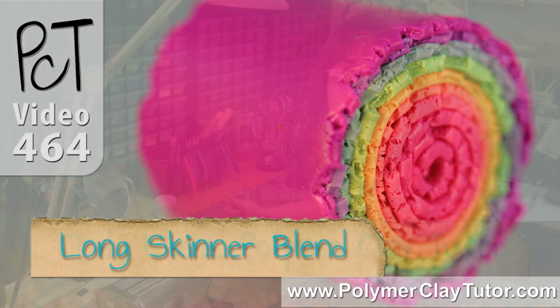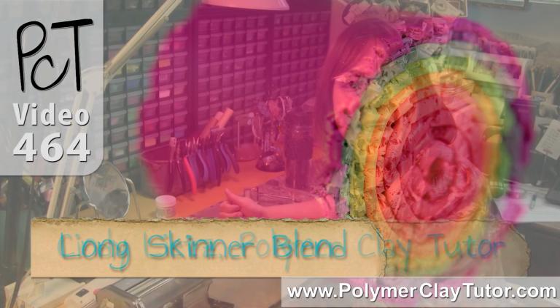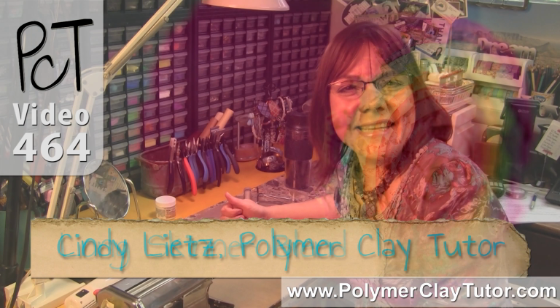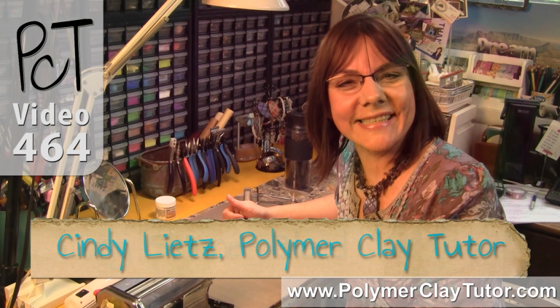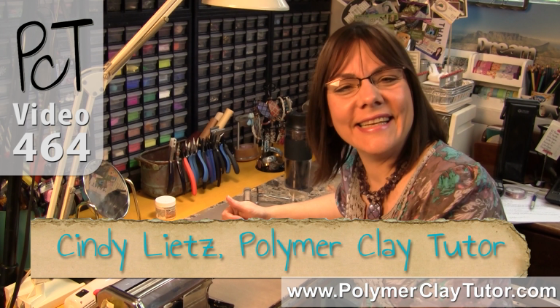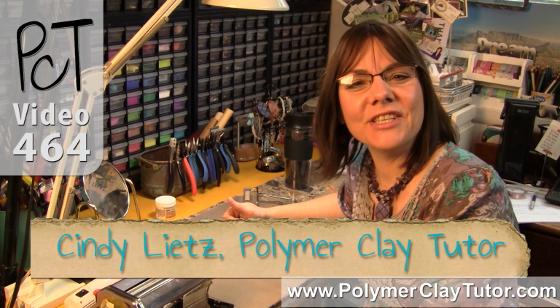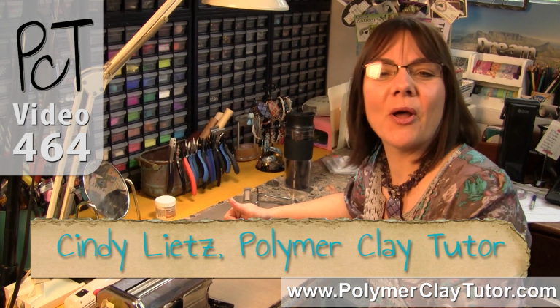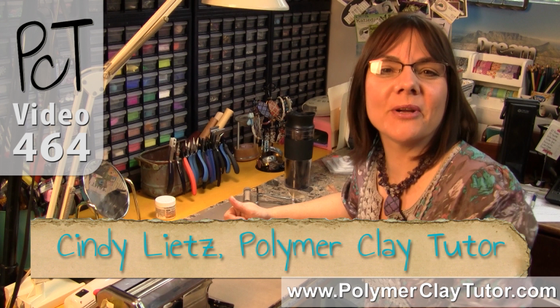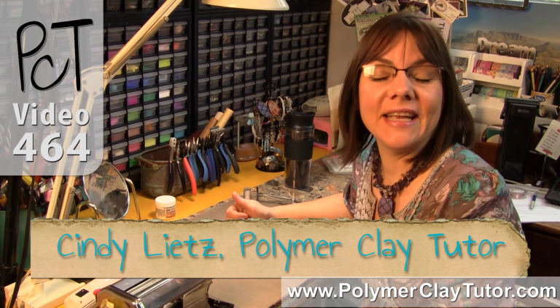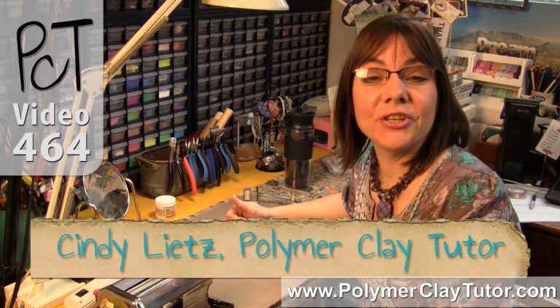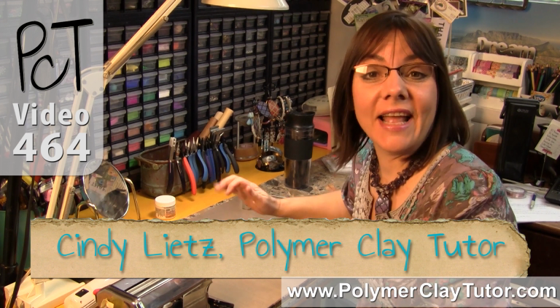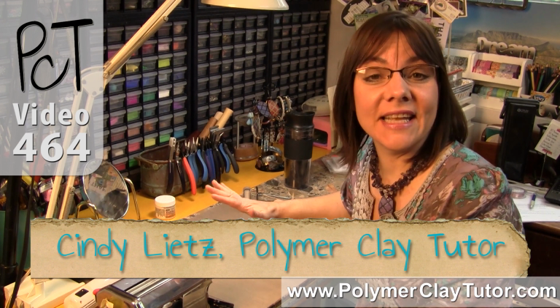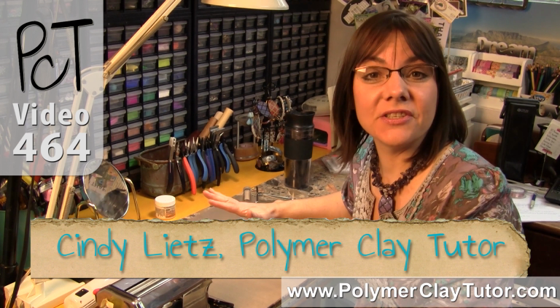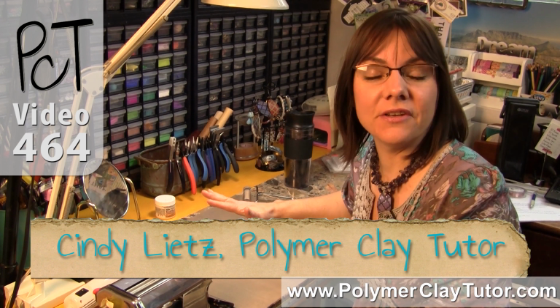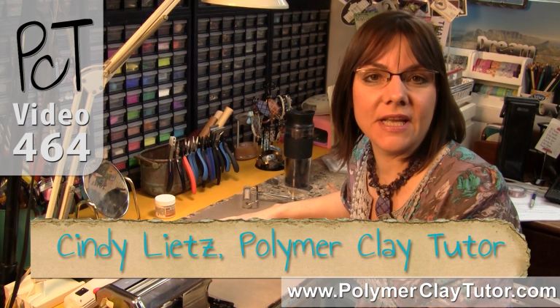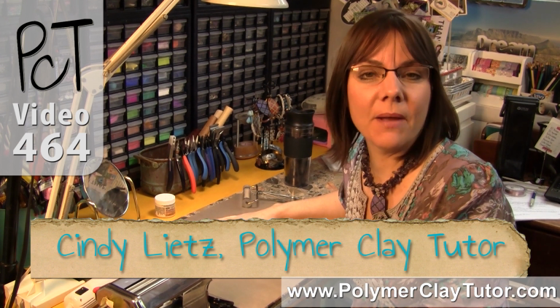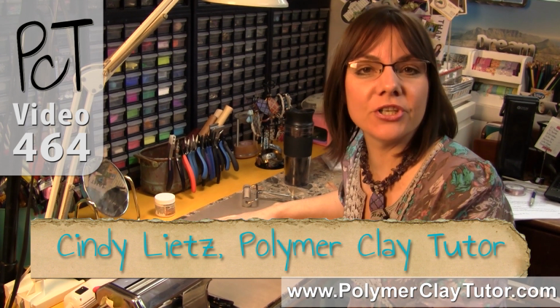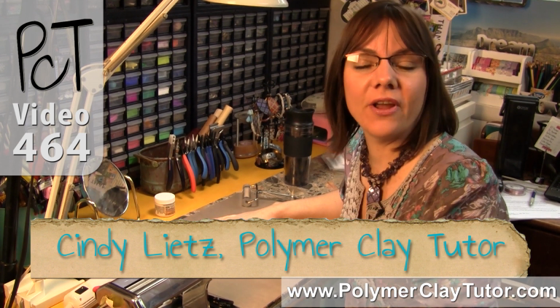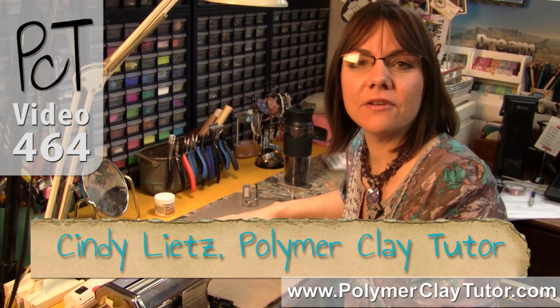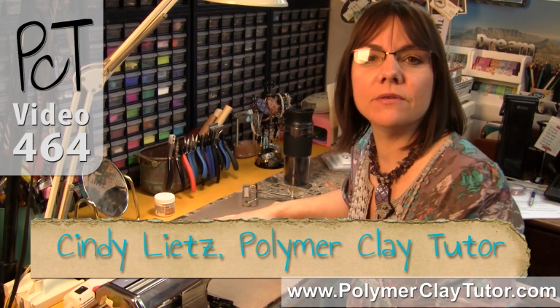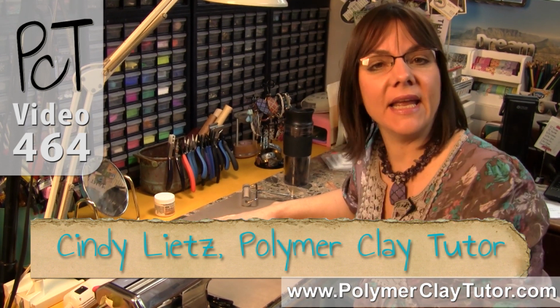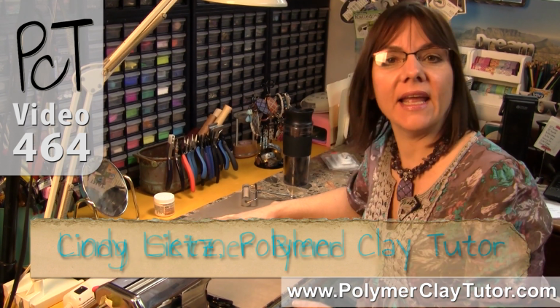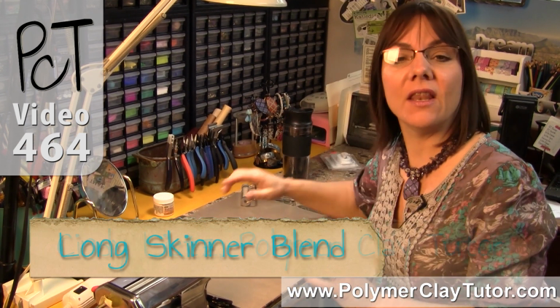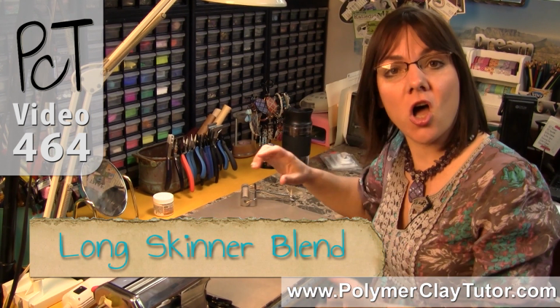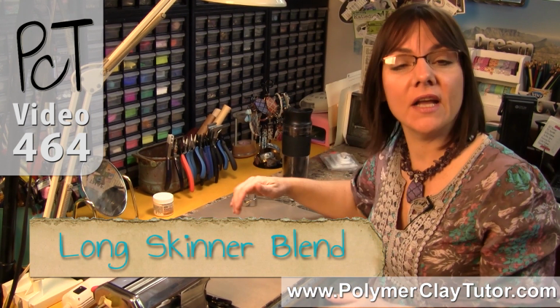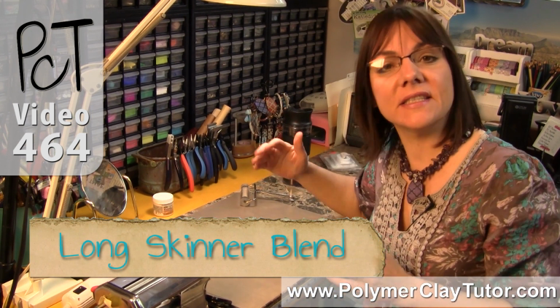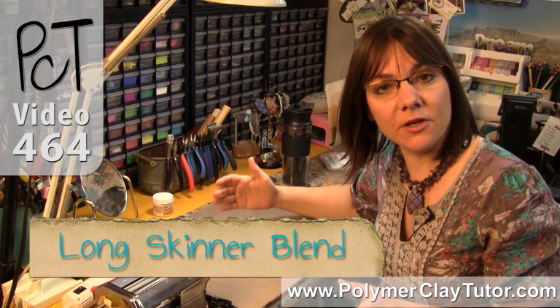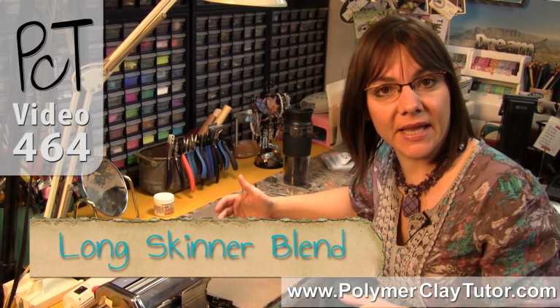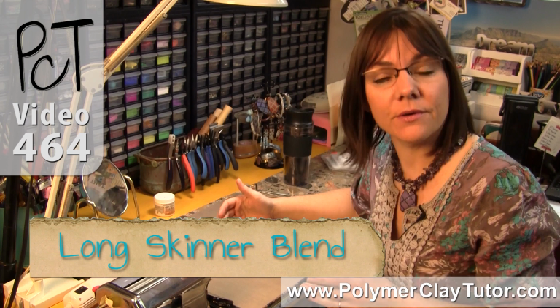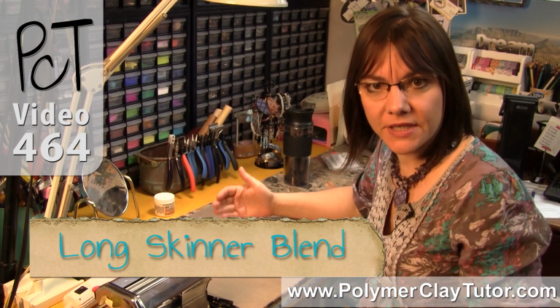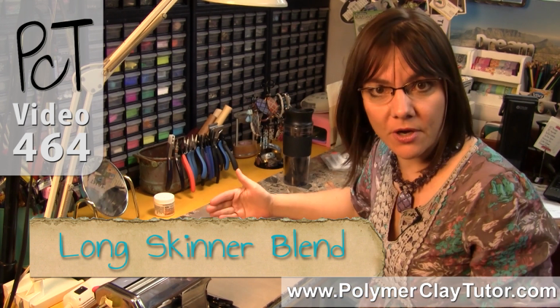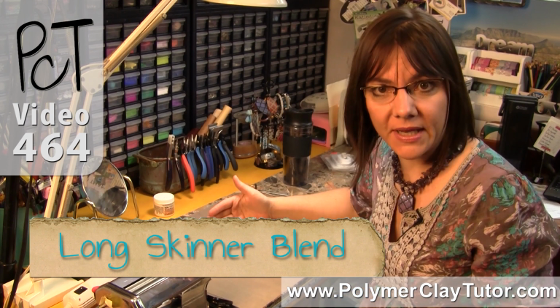Hi guys, this is Cindy Lietz, your Polymer Clay Tutor, and today's Studio Tip I'm gonna show you how to make a Long Skinner Blend or Teardrop Blend.